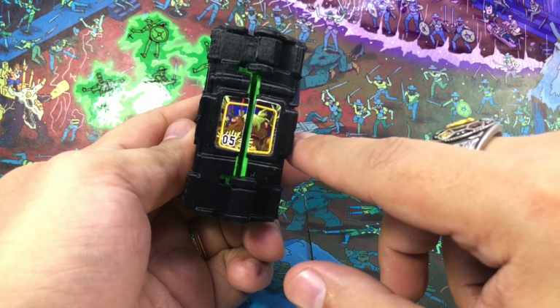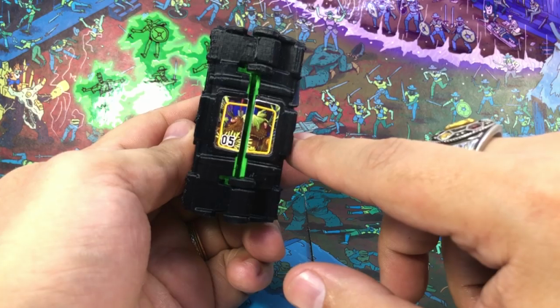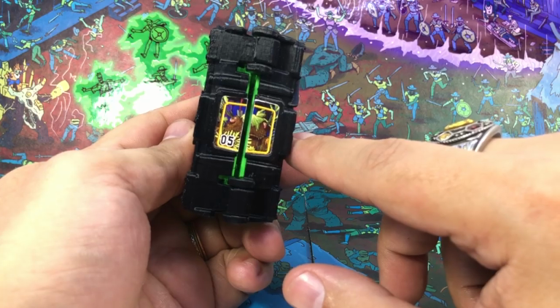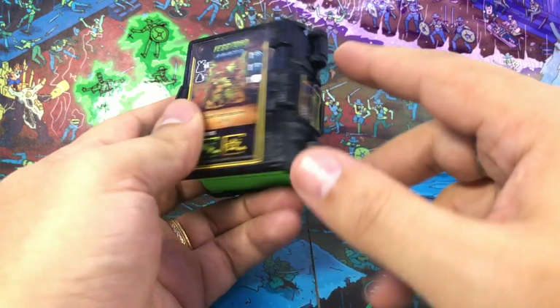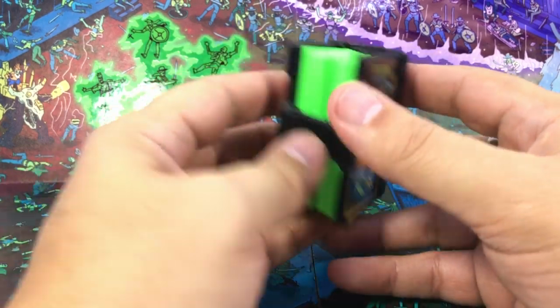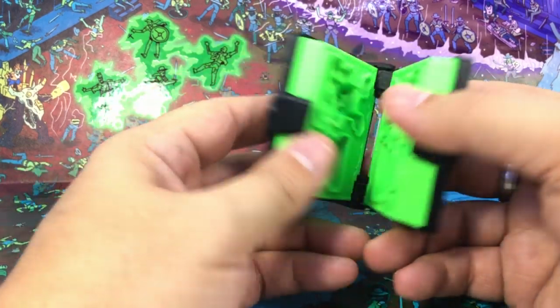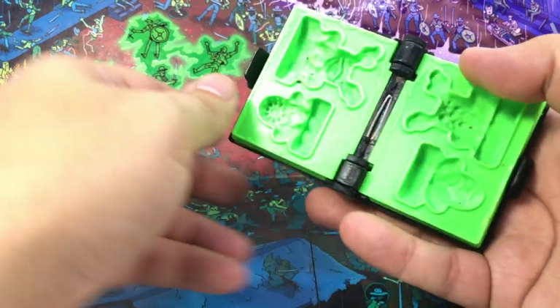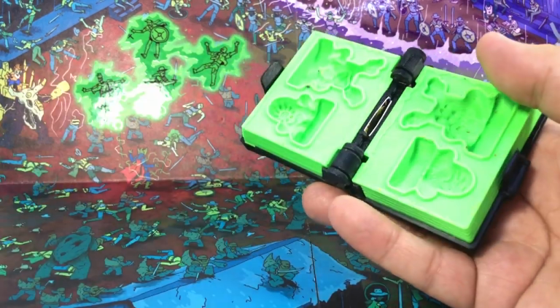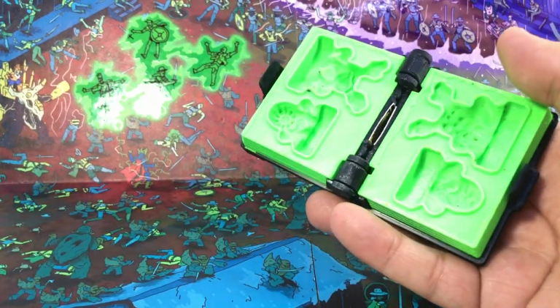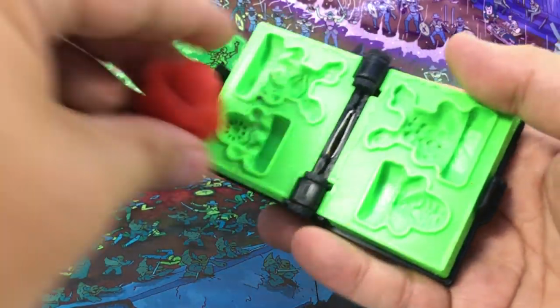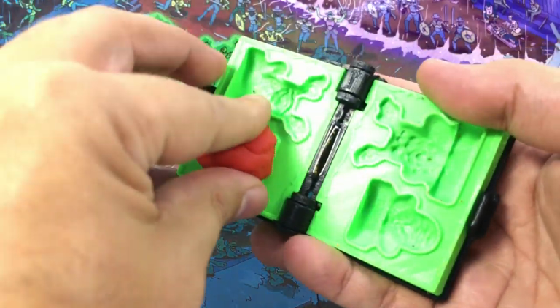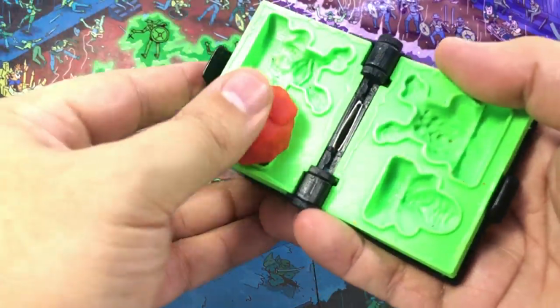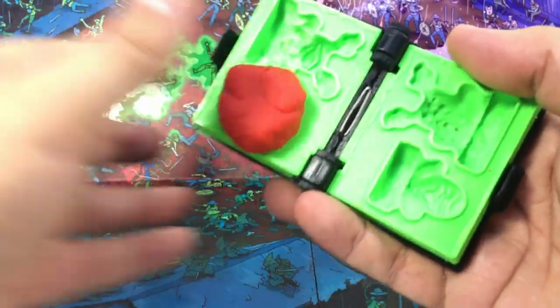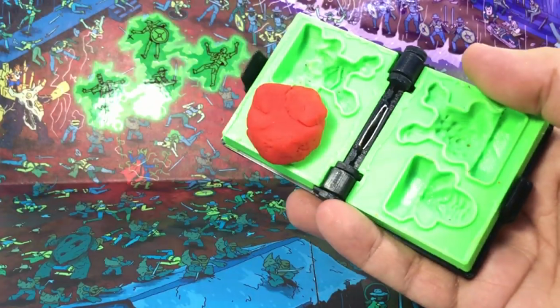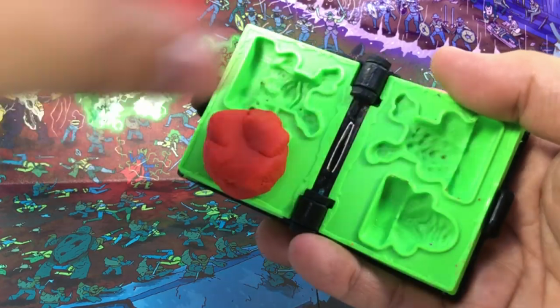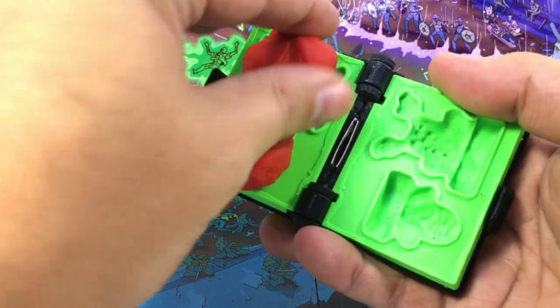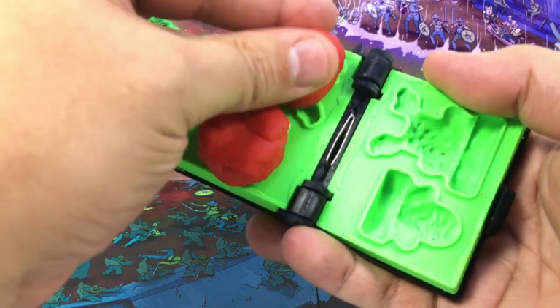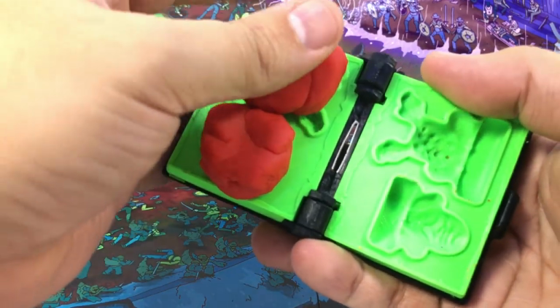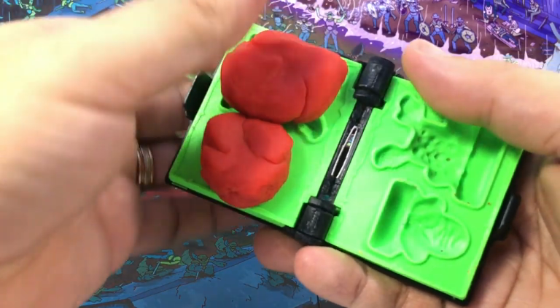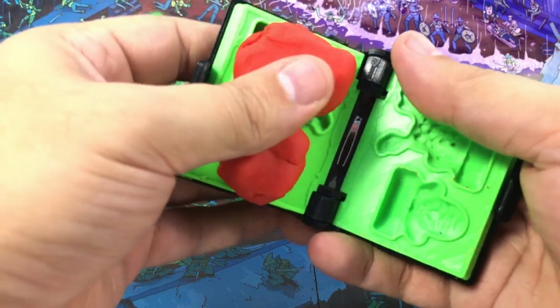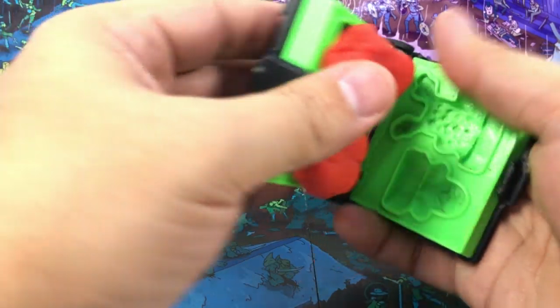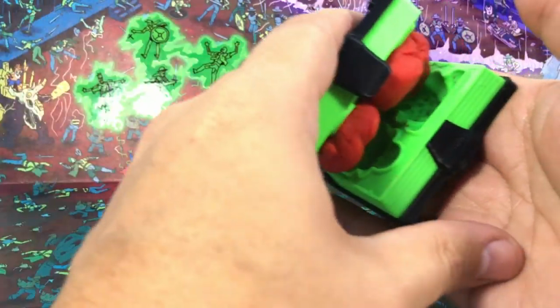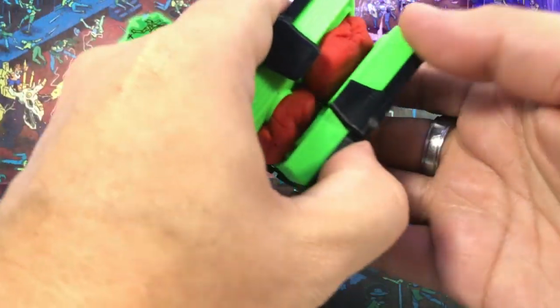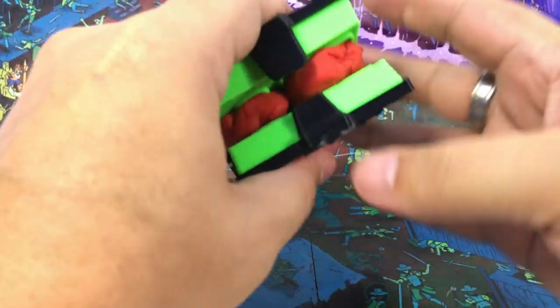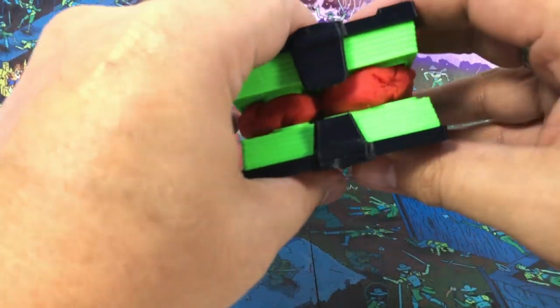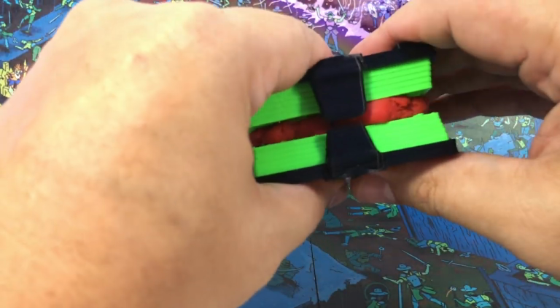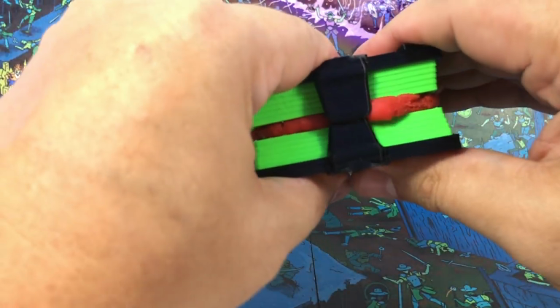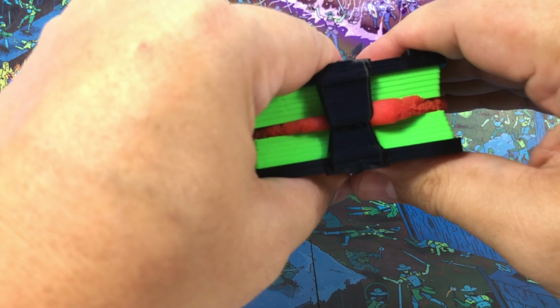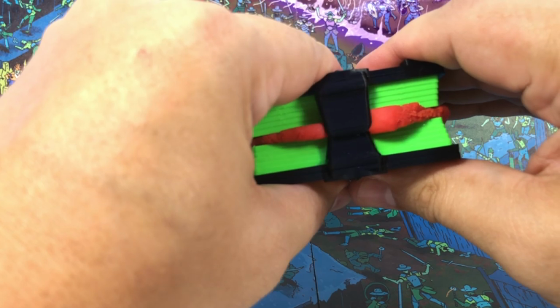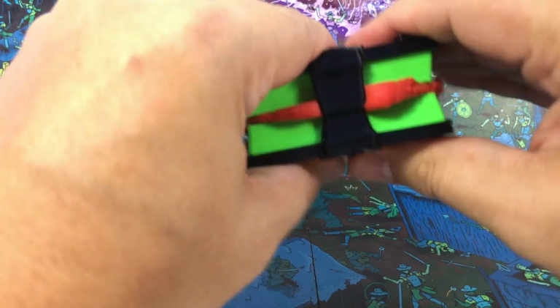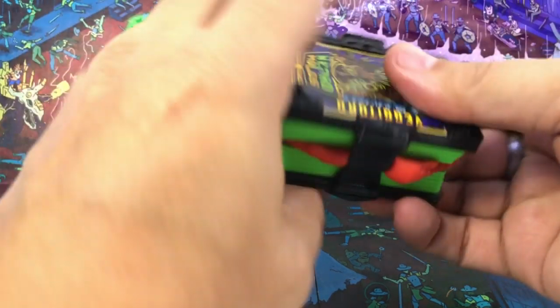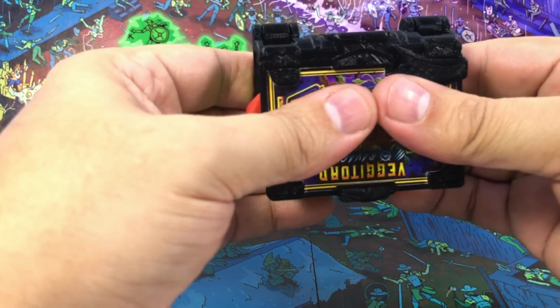I'm going to show off the spines — there's number five. So let's throw some clay in the spell book here and see what the Veggie Toads turn out.